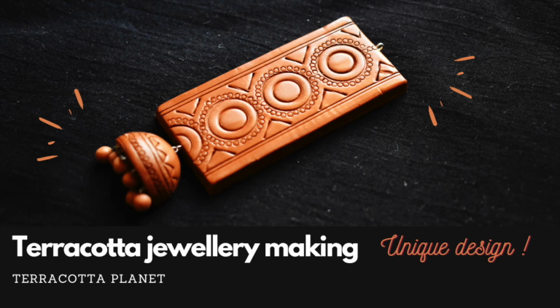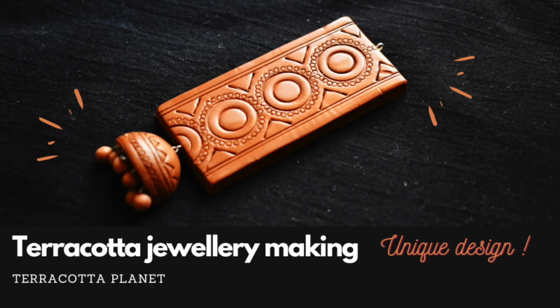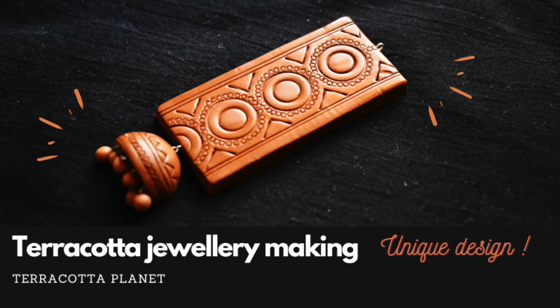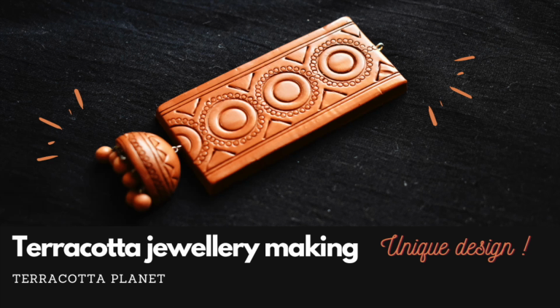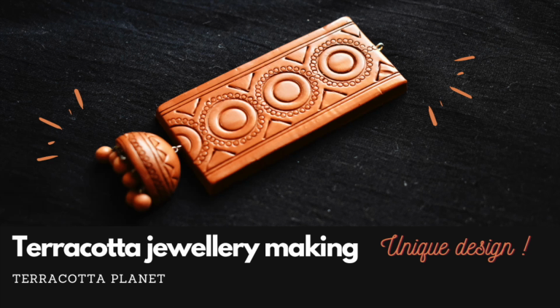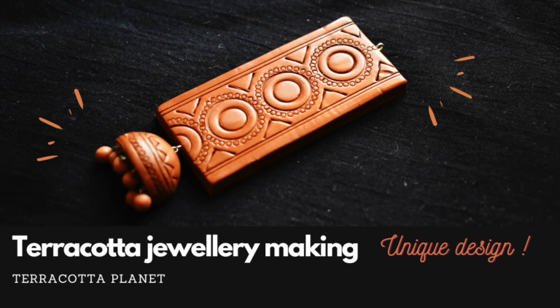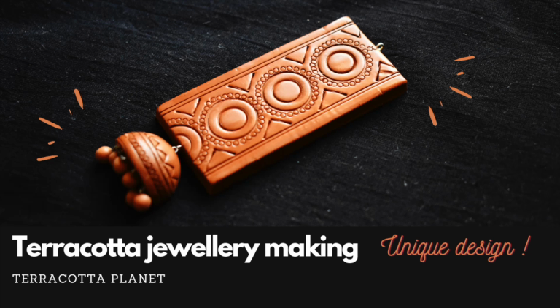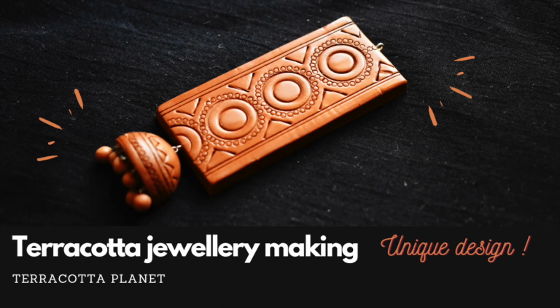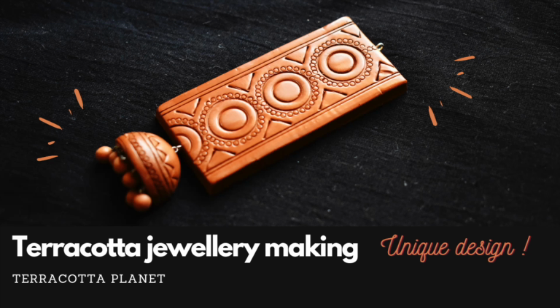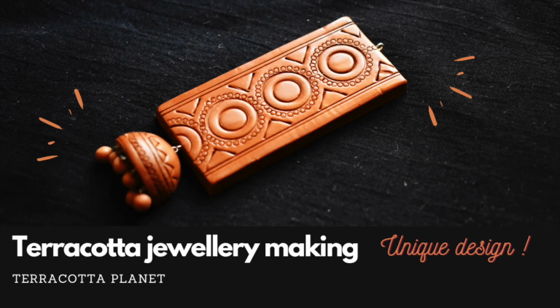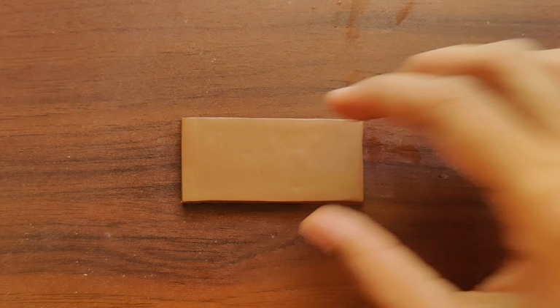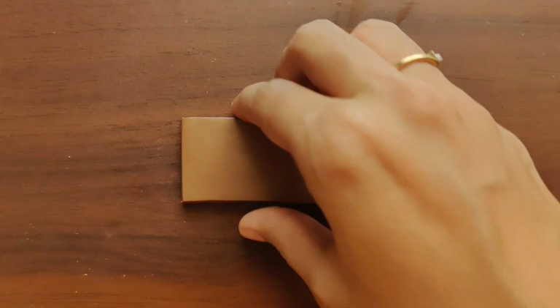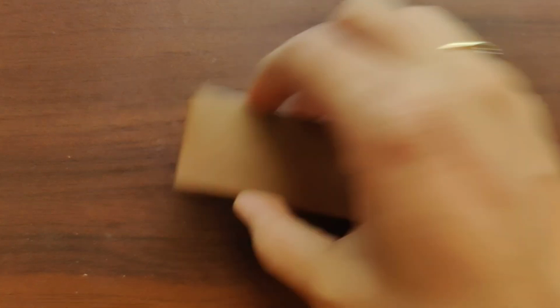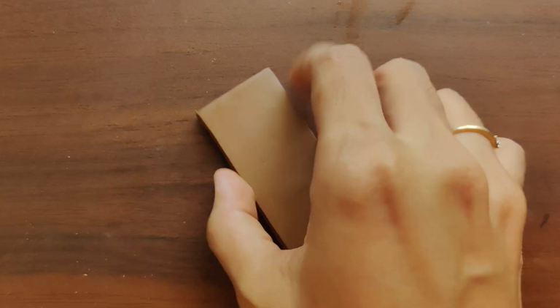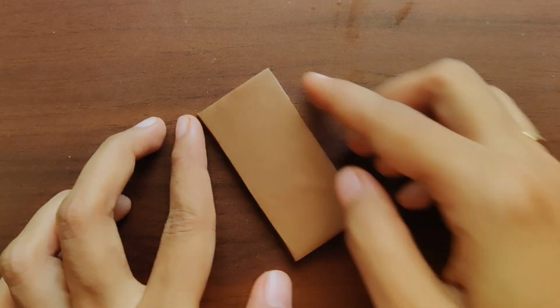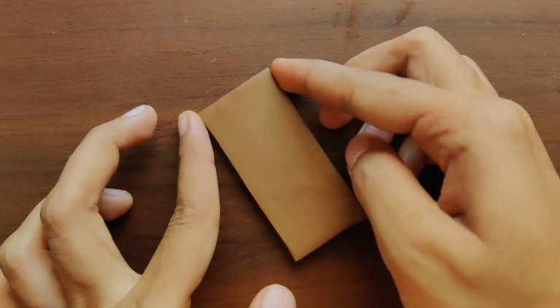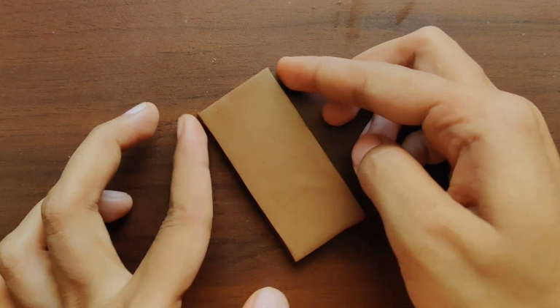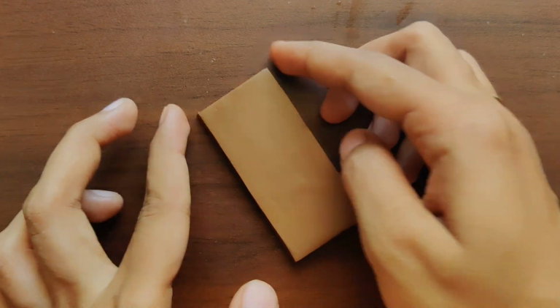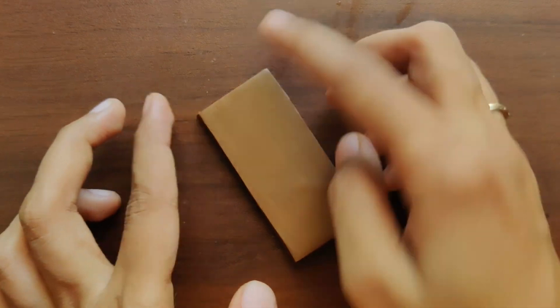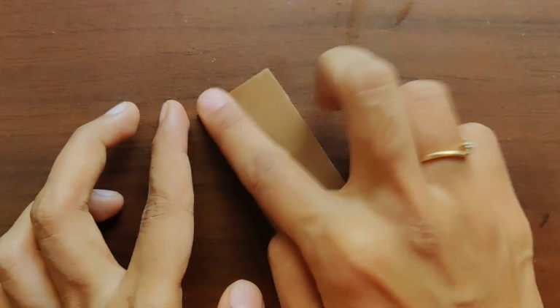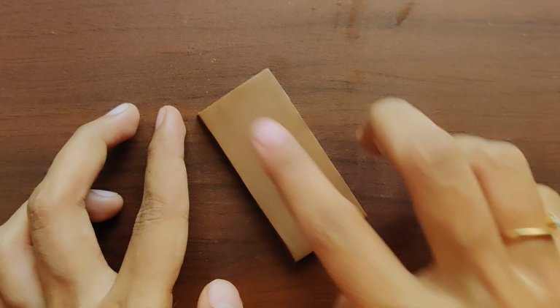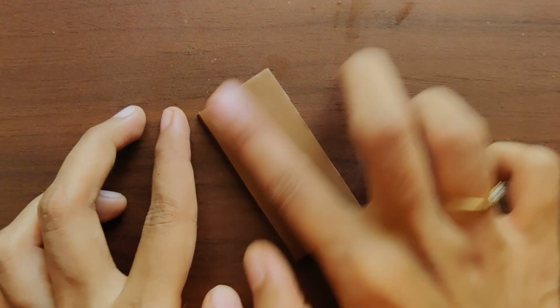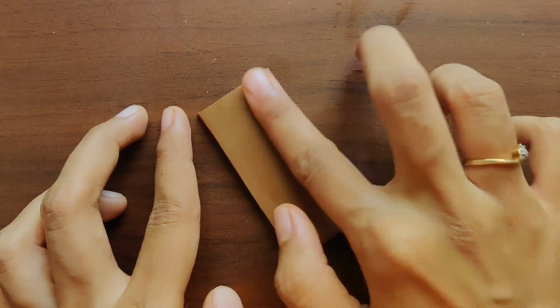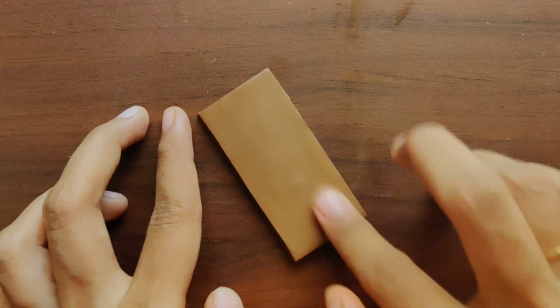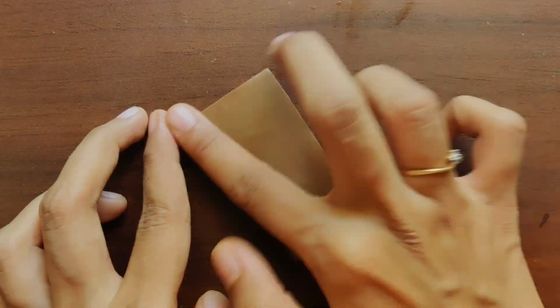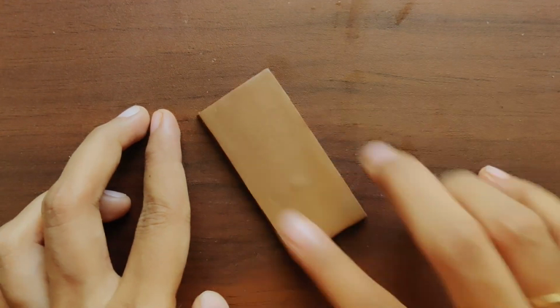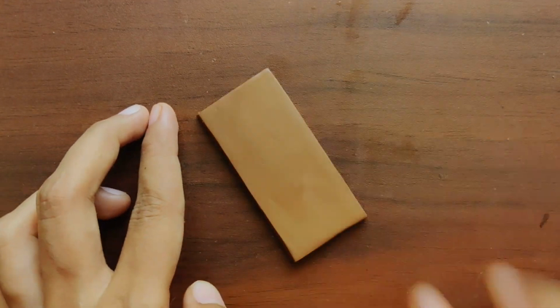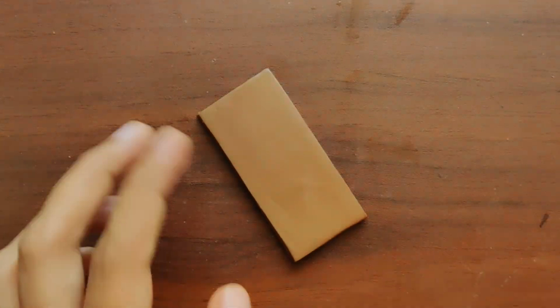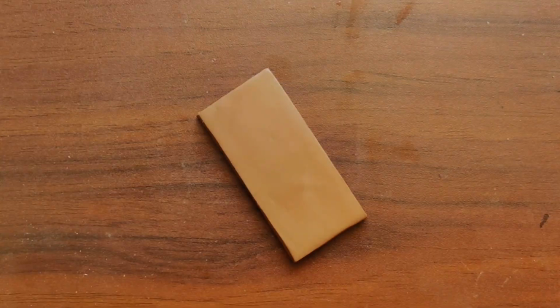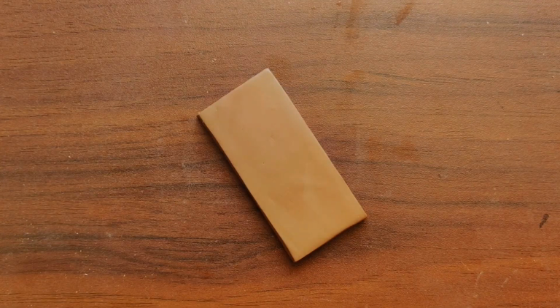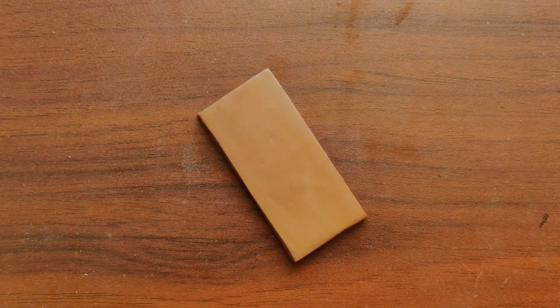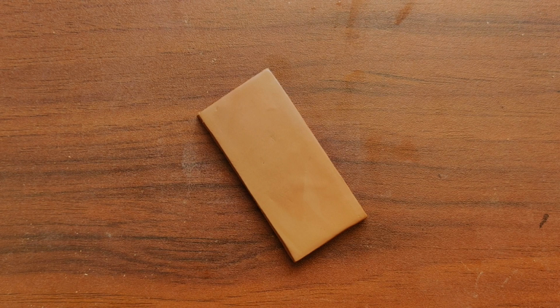Who doesn't love Junkka, and I'm not an exception. This design is inspired from the Jinki. Welcome to Terracotta Planet, a channel where we explore terracotta jewellery making.